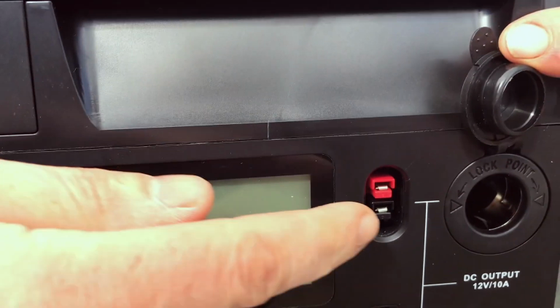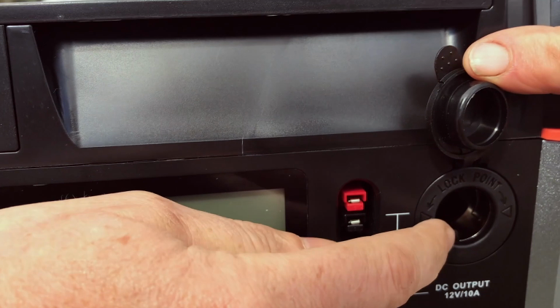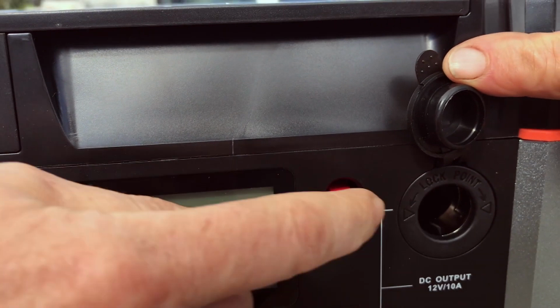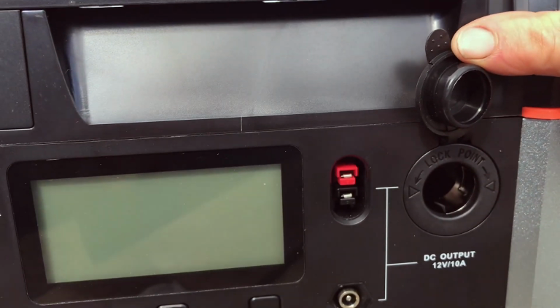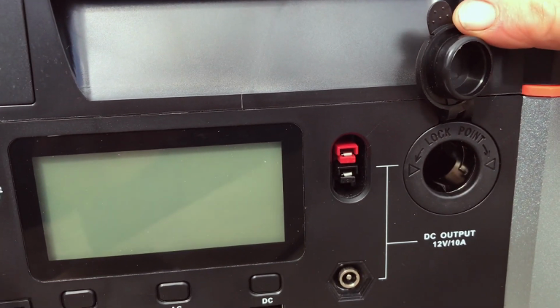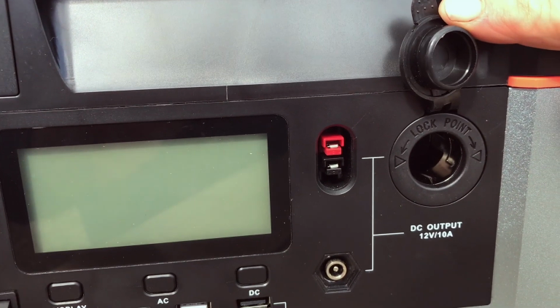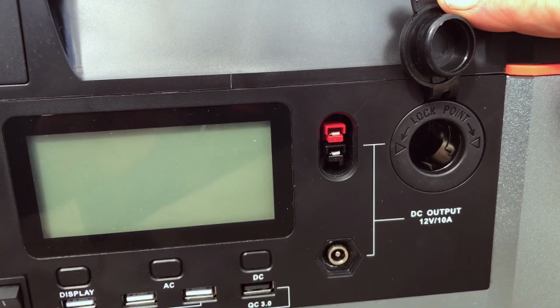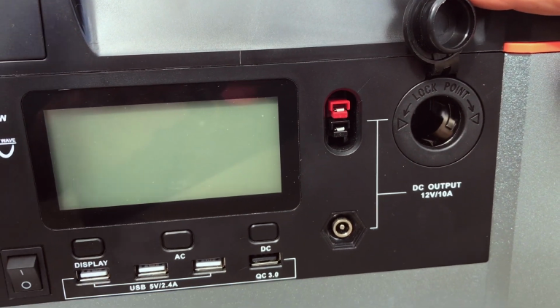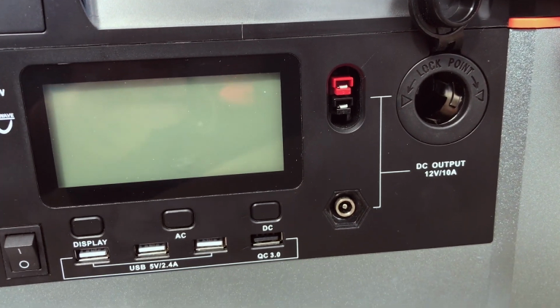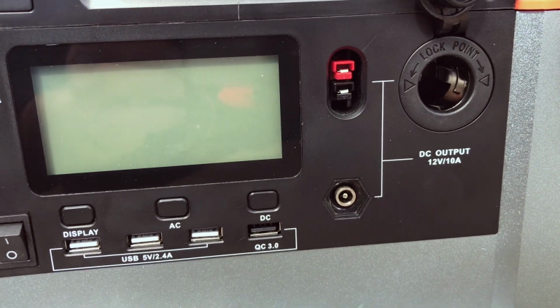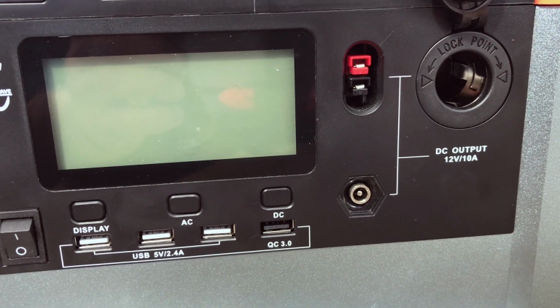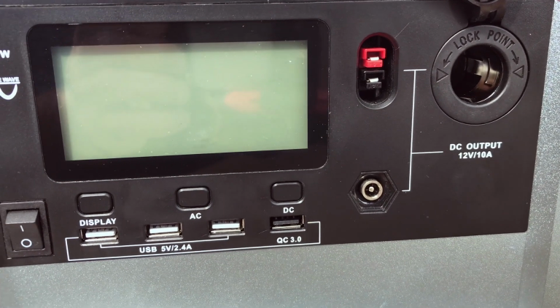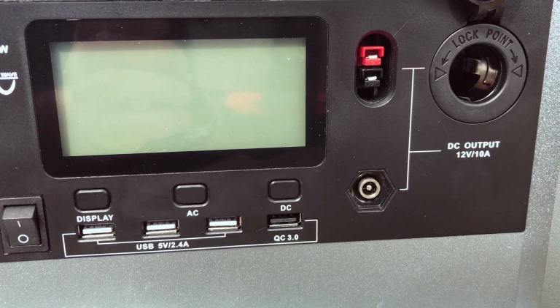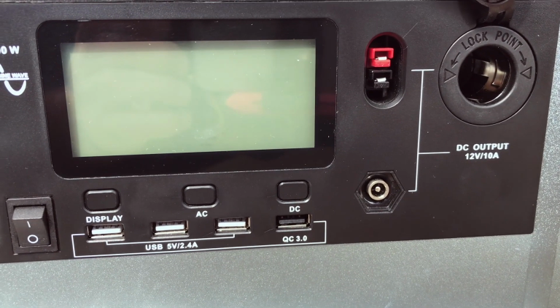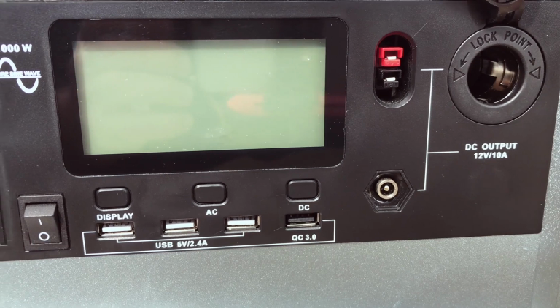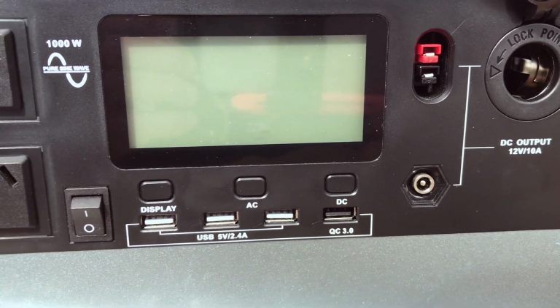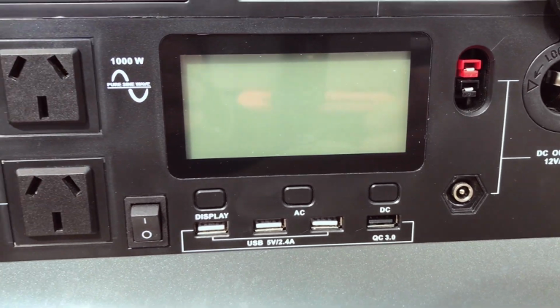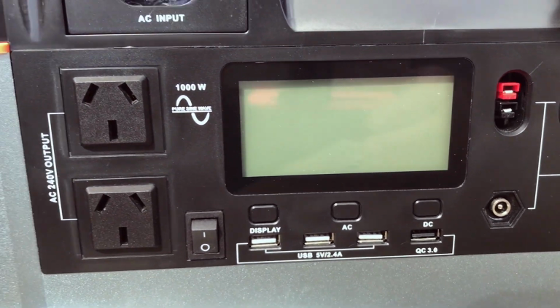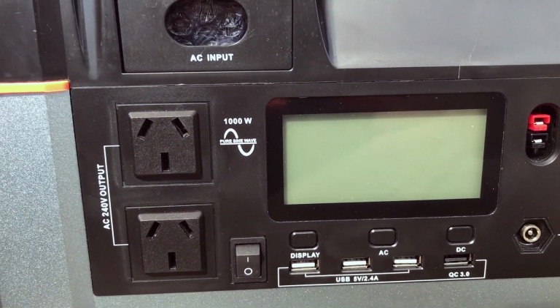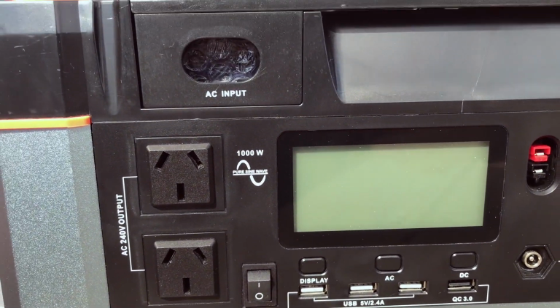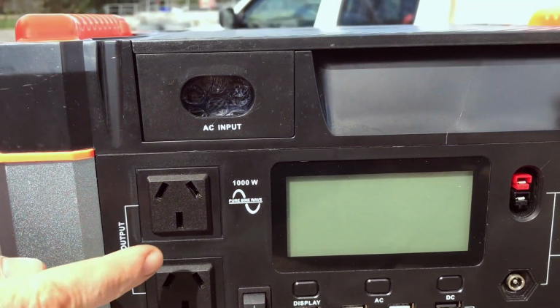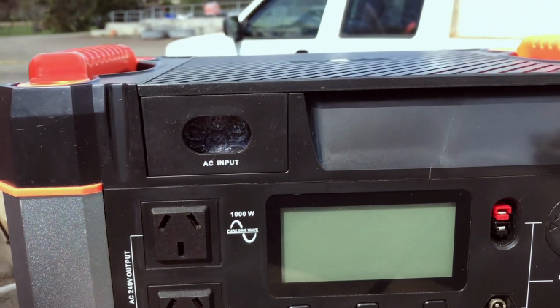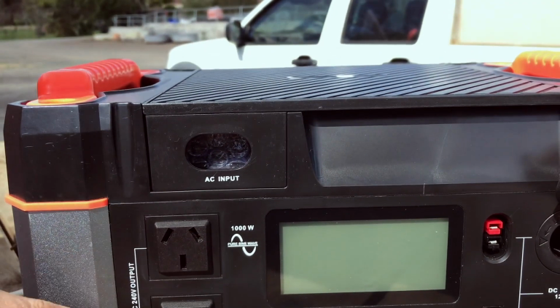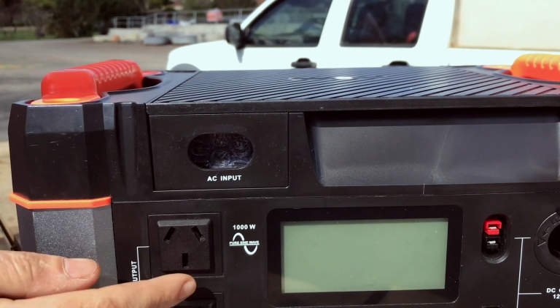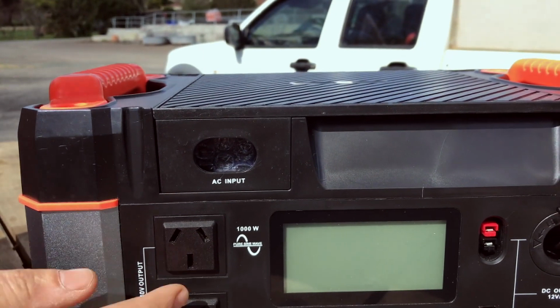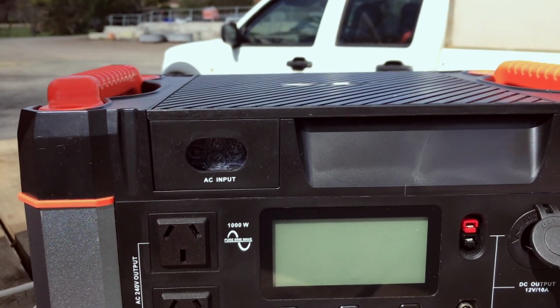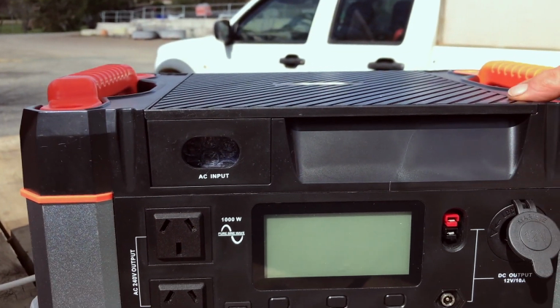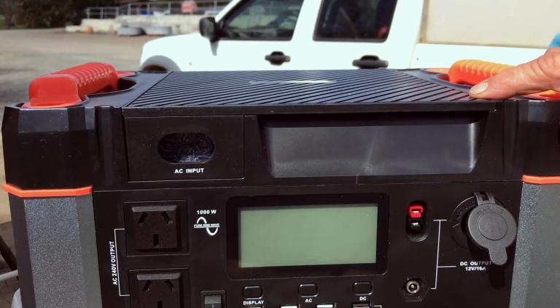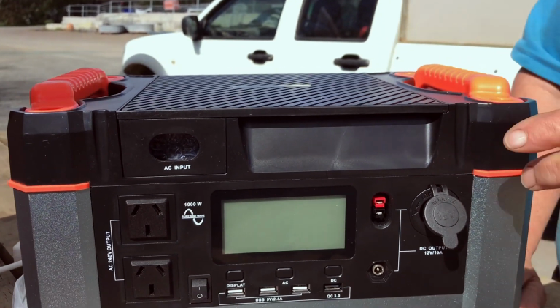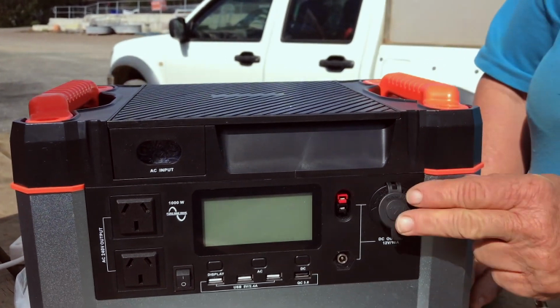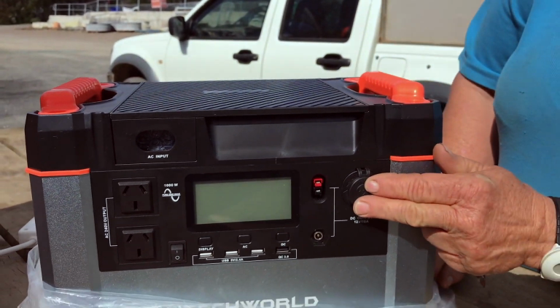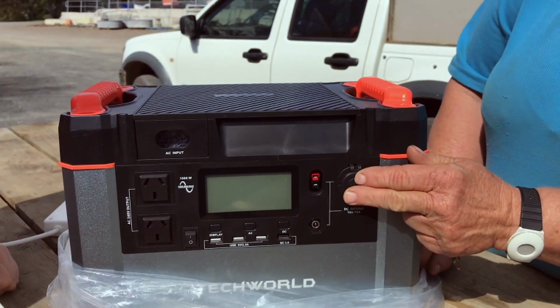It's got an inbuilt converter. It takes in 12 volts but converts it to 240 output. And it's equivalent to a 60 amp hour battery.